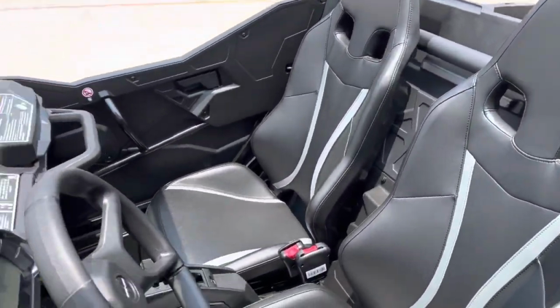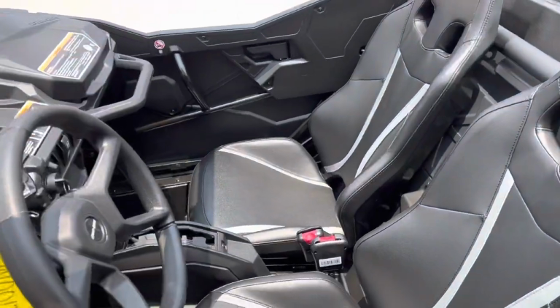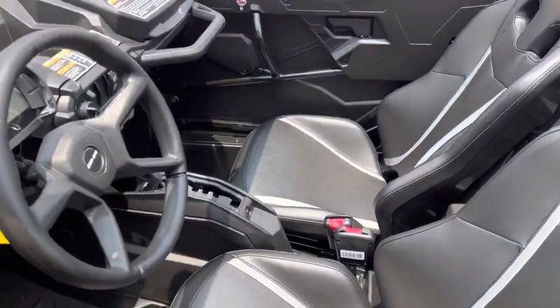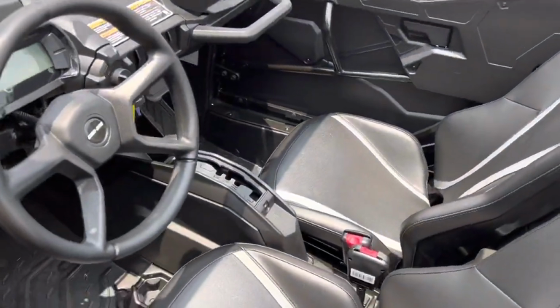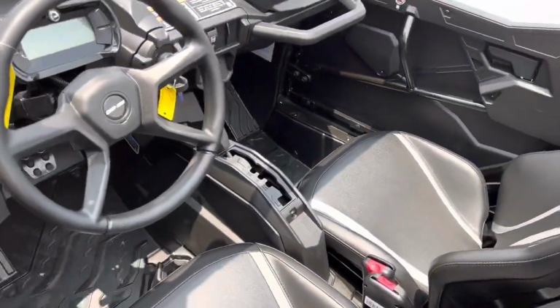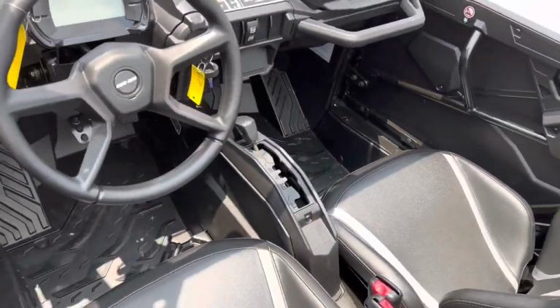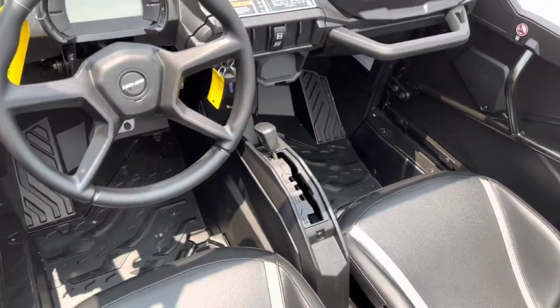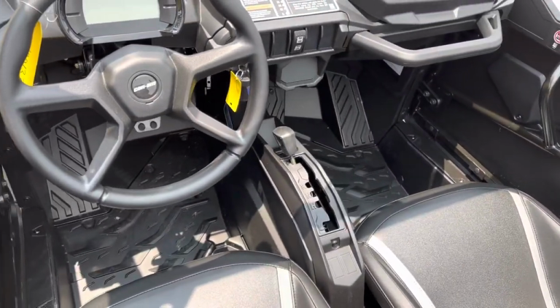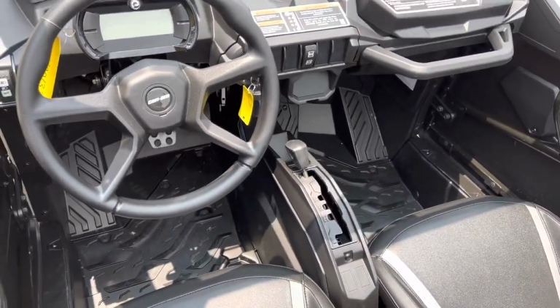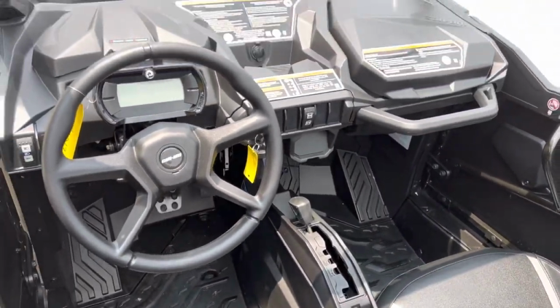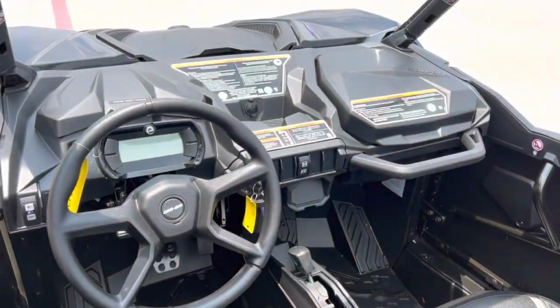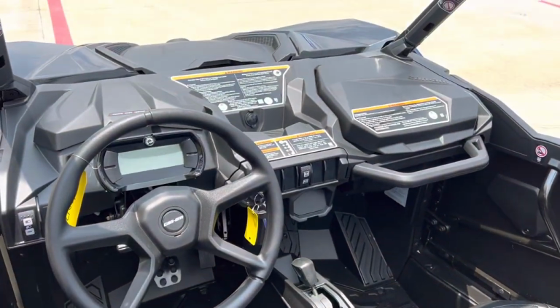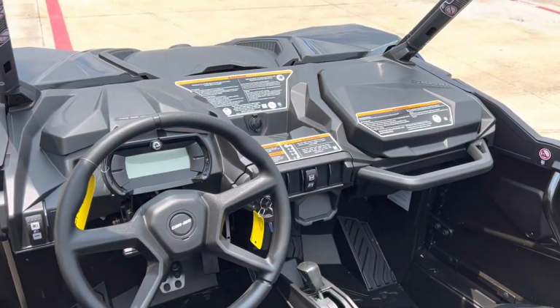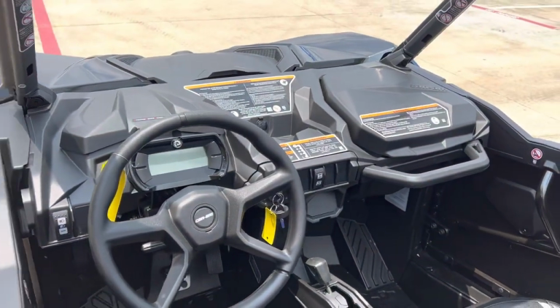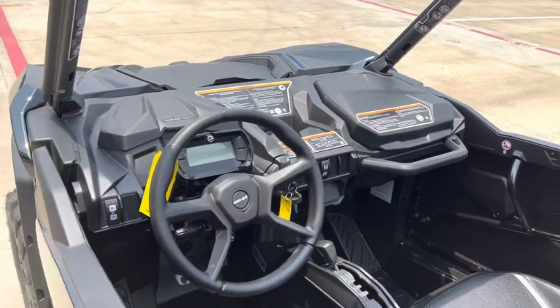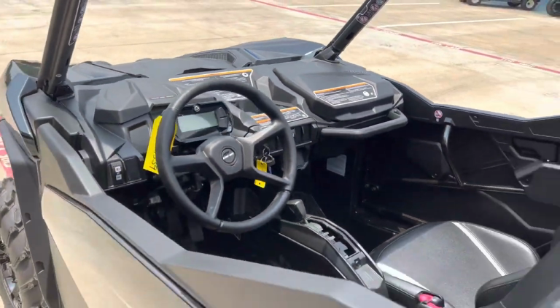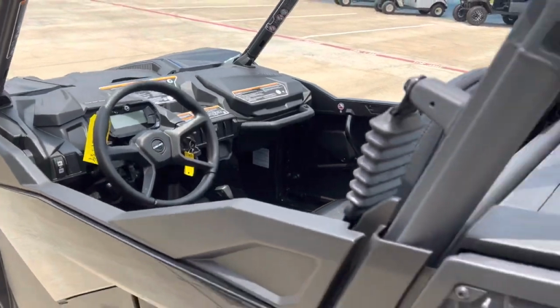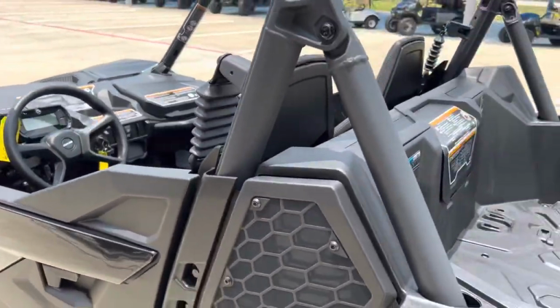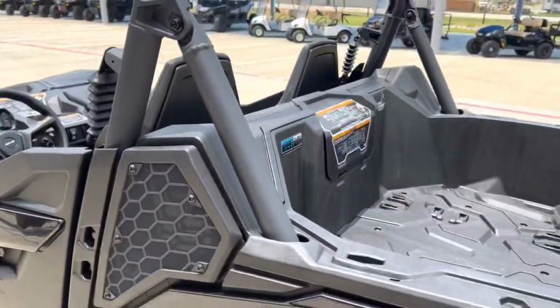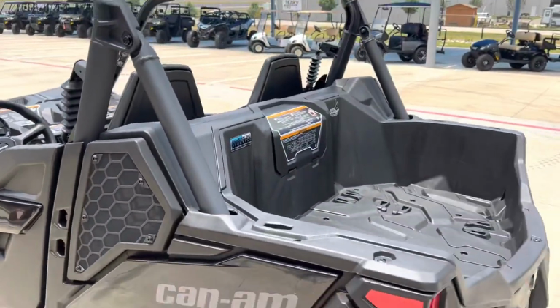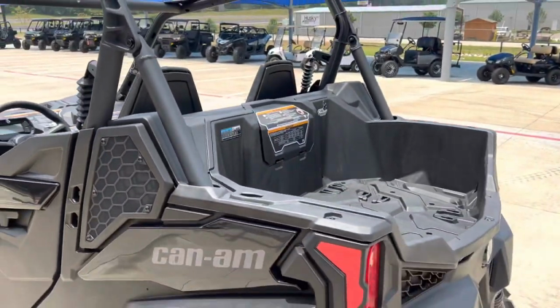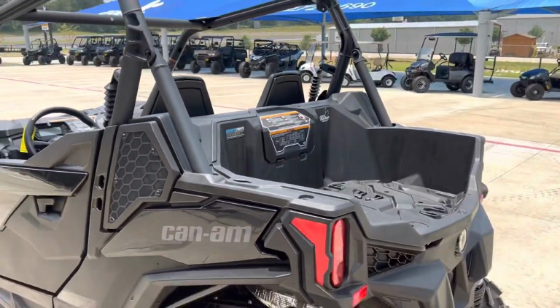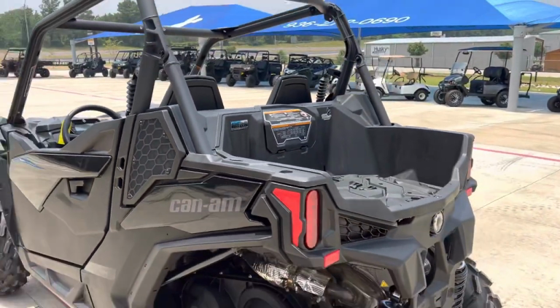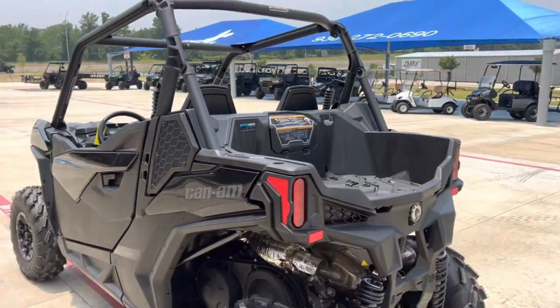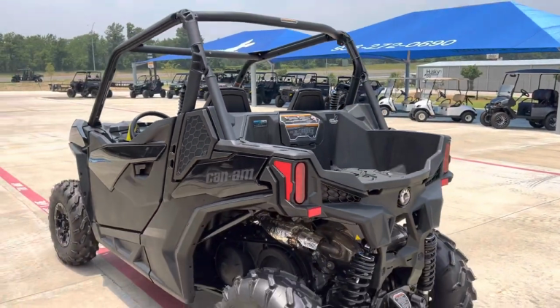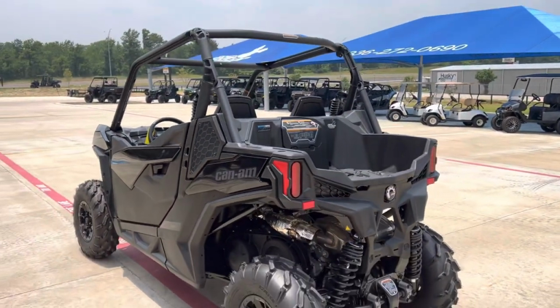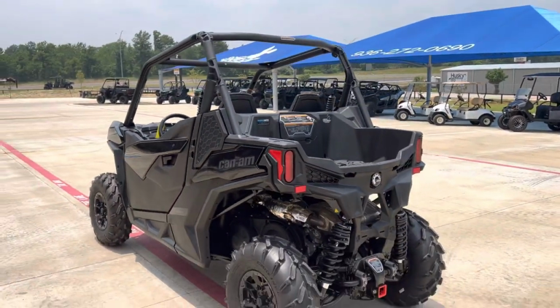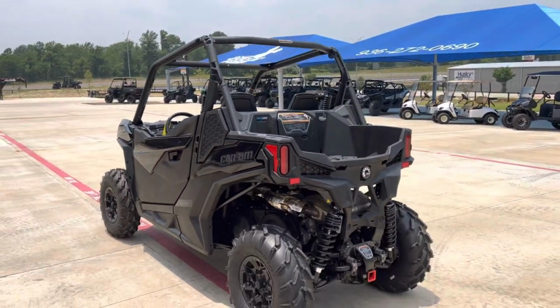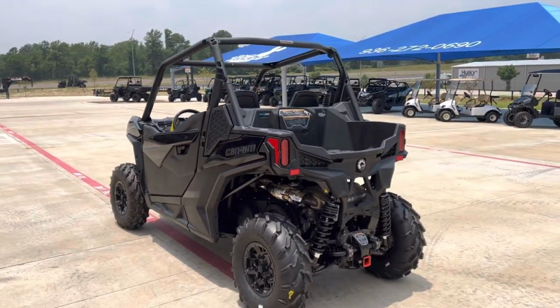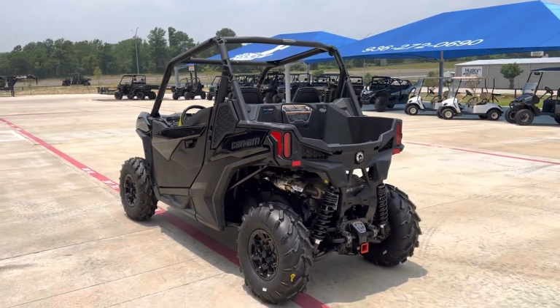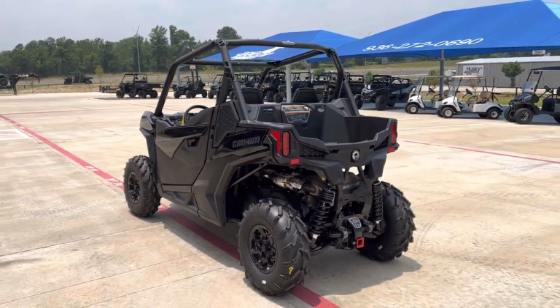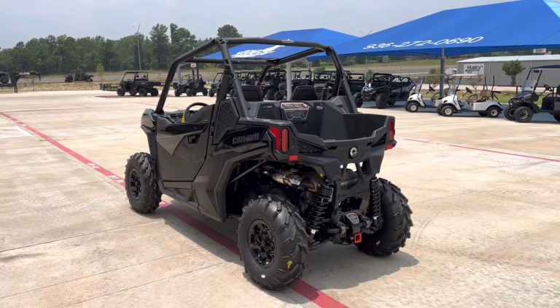Surprisingly spacious for how small this bike is. Plenty of cup holders, little bit of storage in the back. Ready for the trails — y'all come check it out.